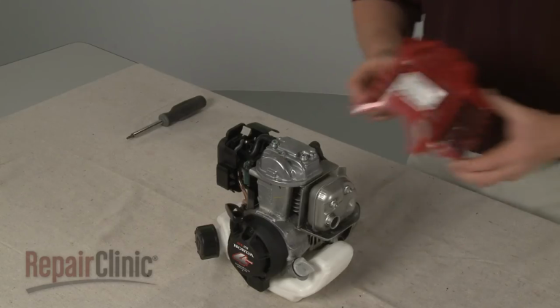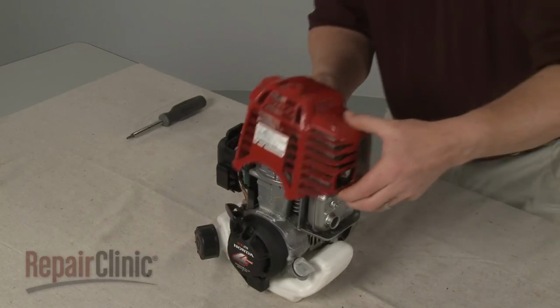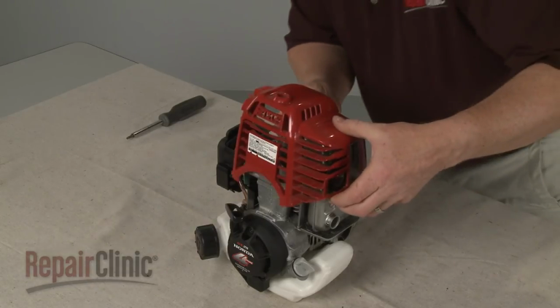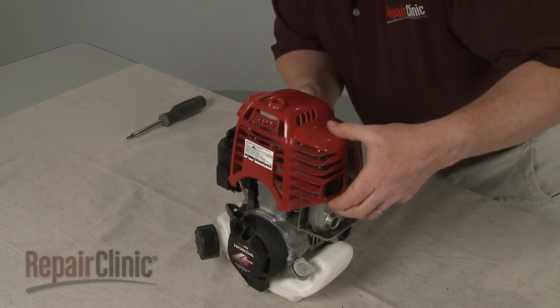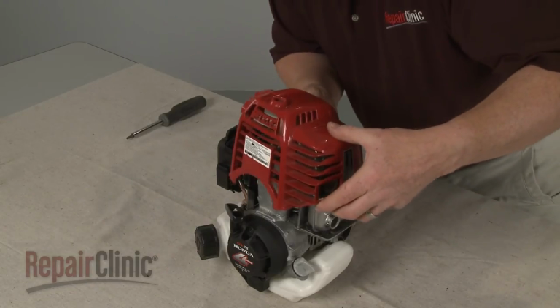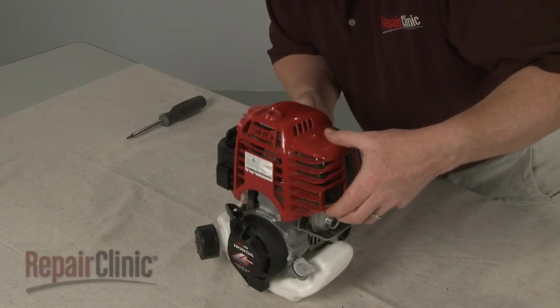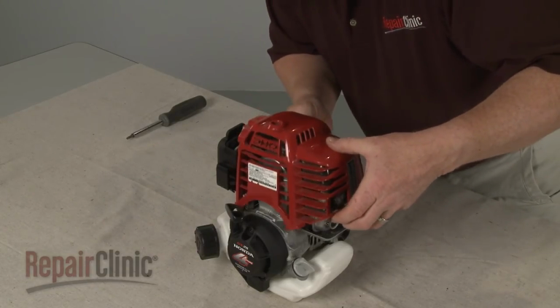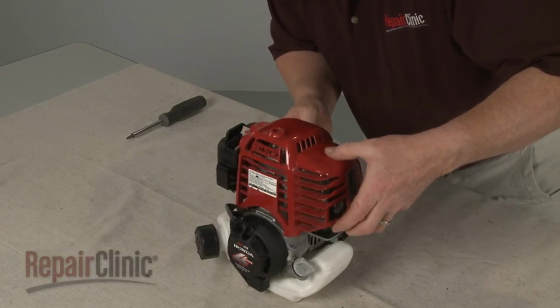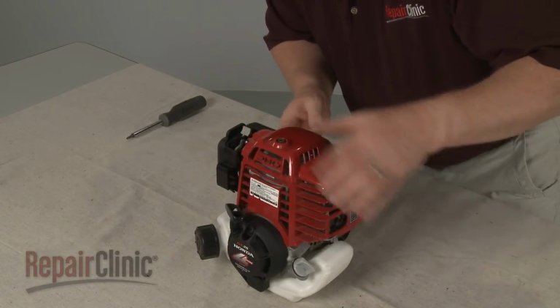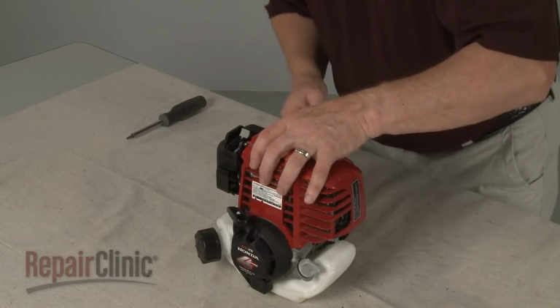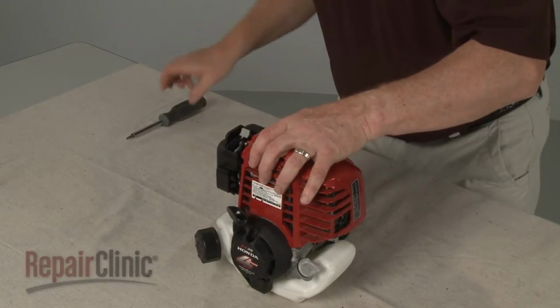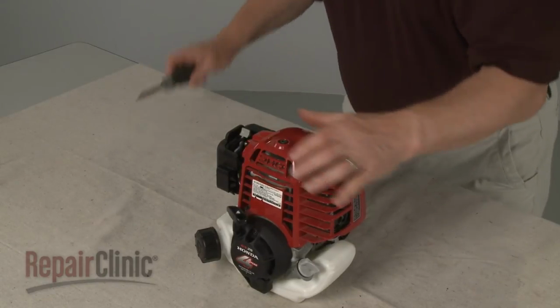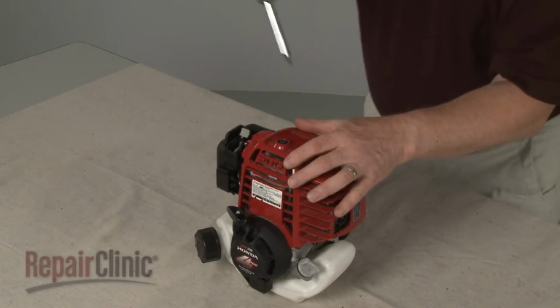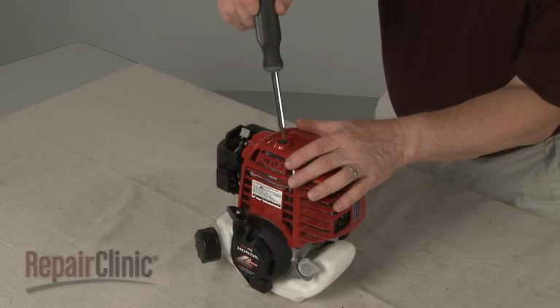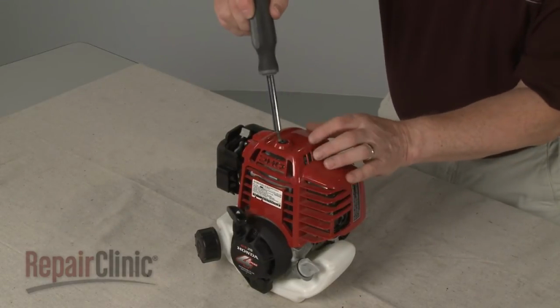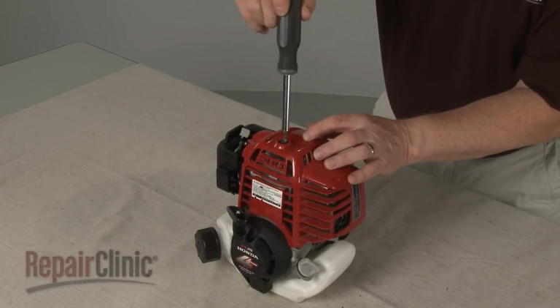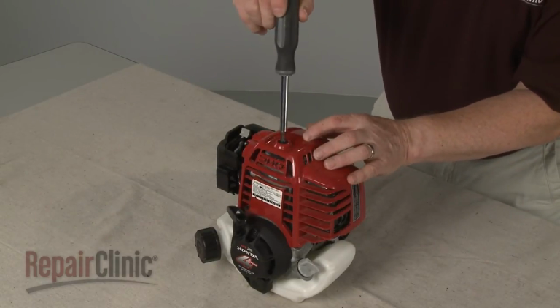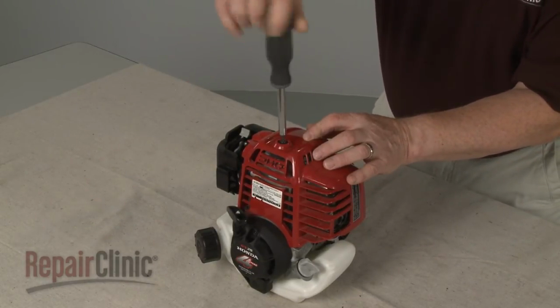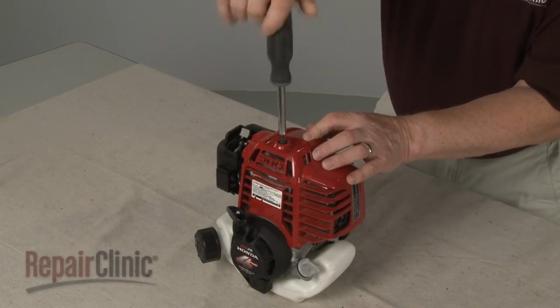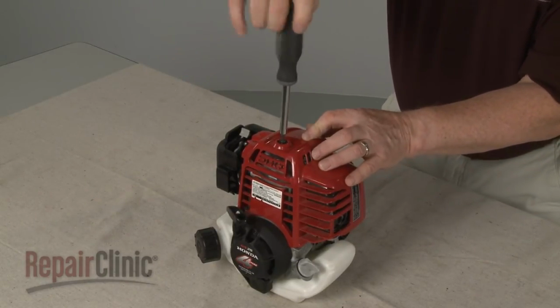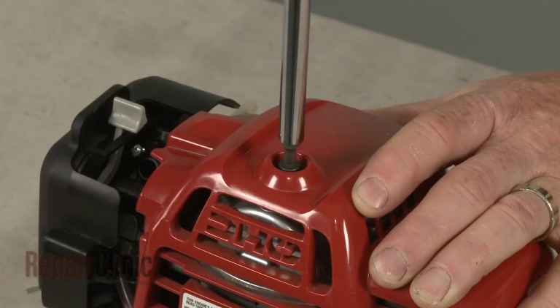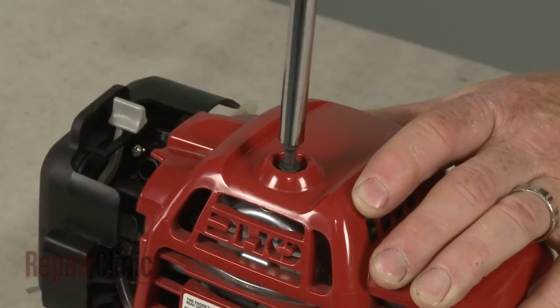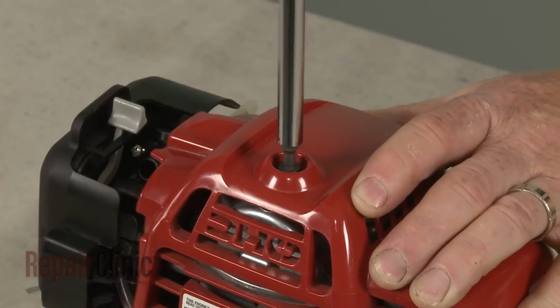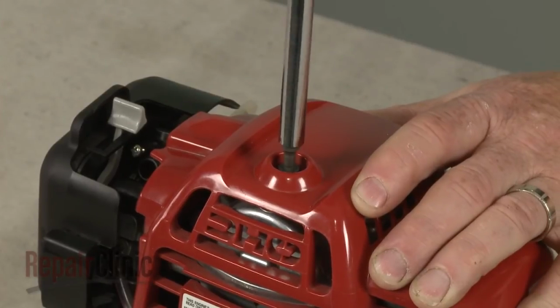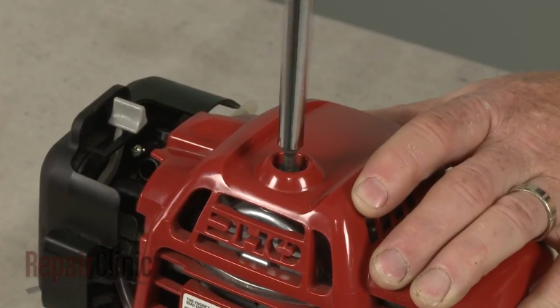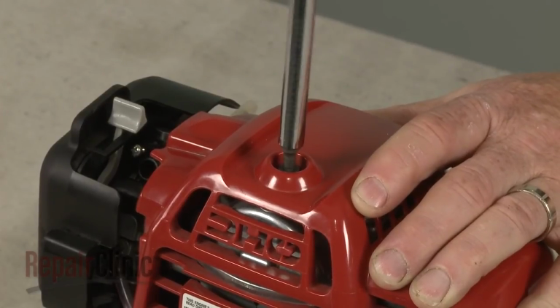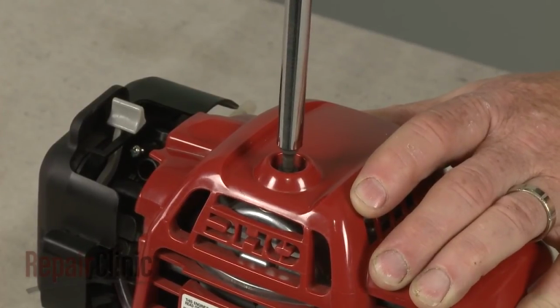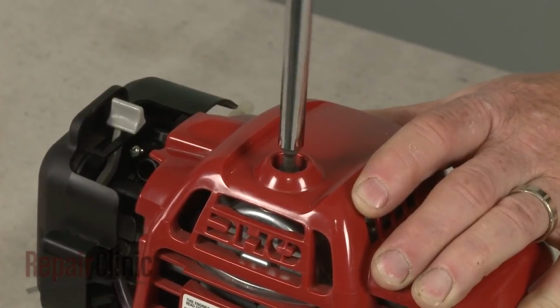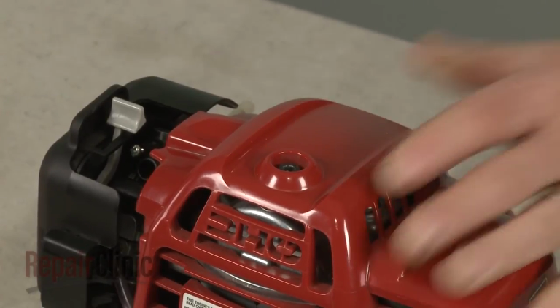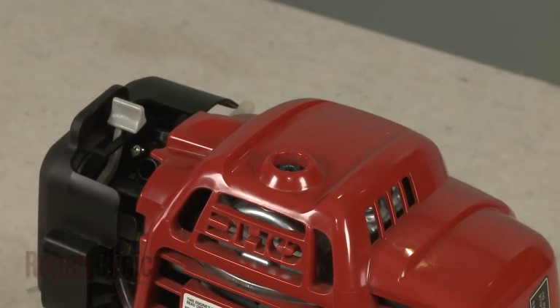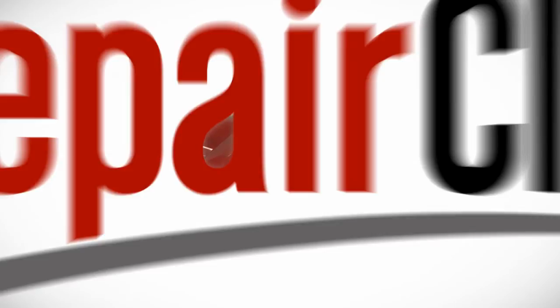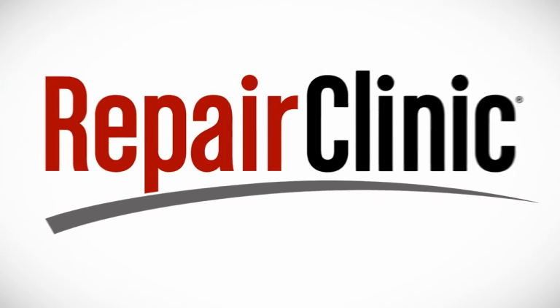Re-thread and tighten the mounting screw to secure.